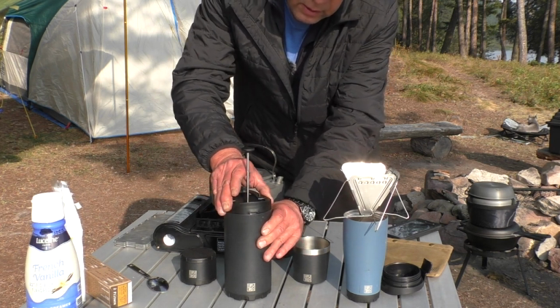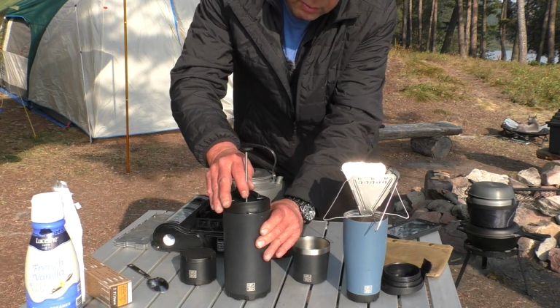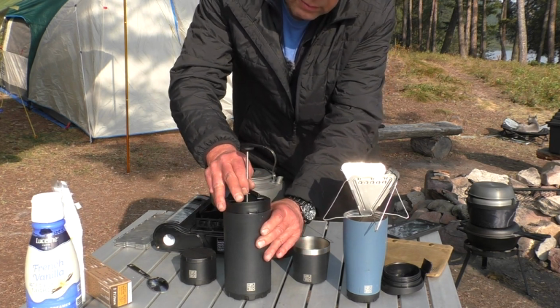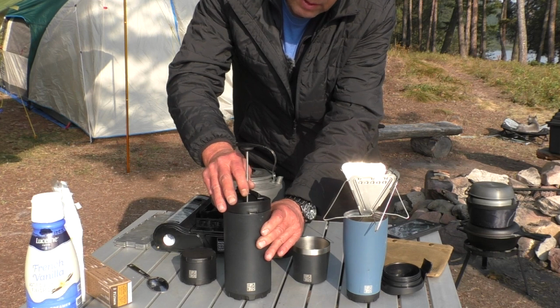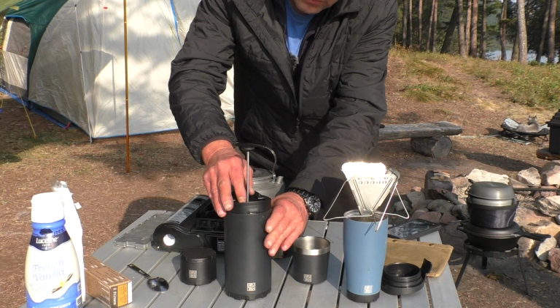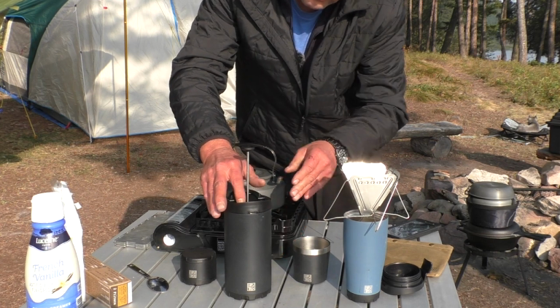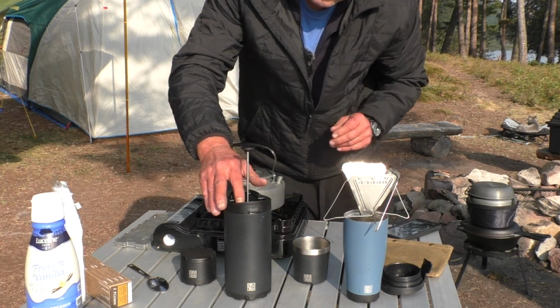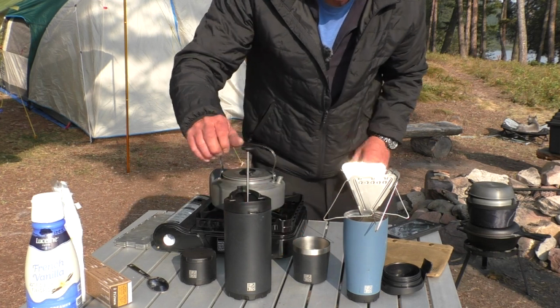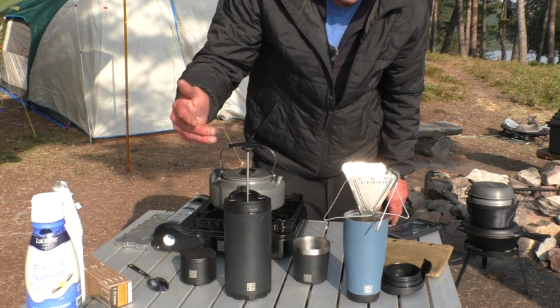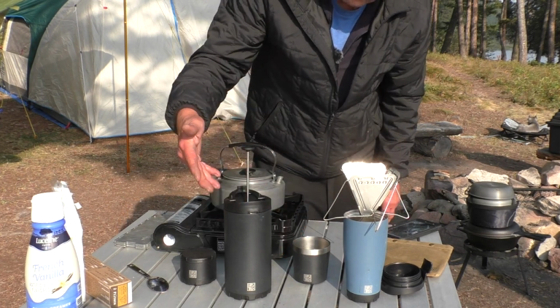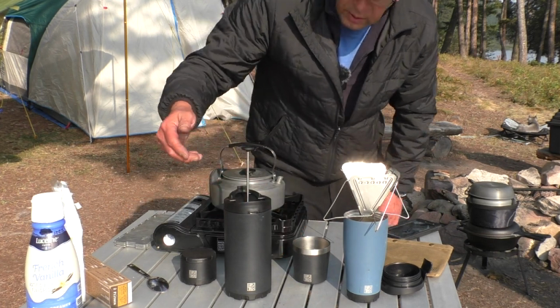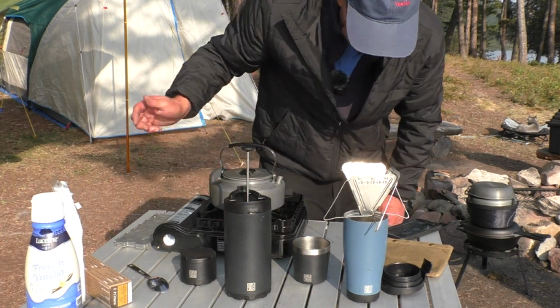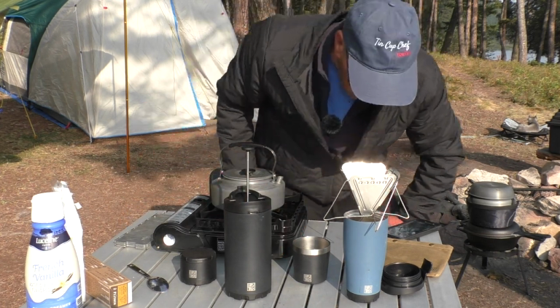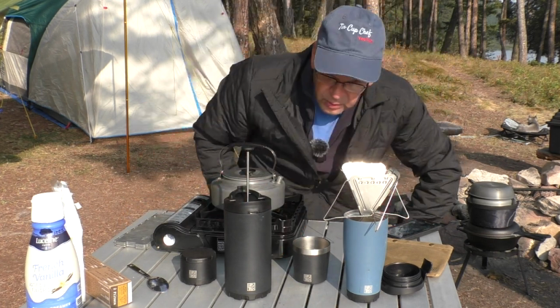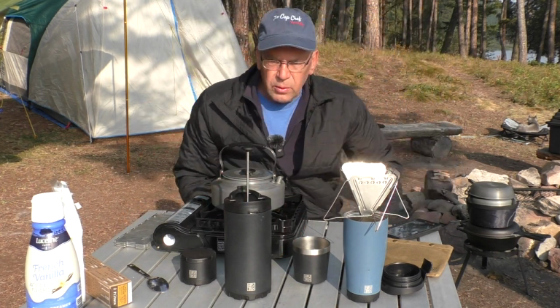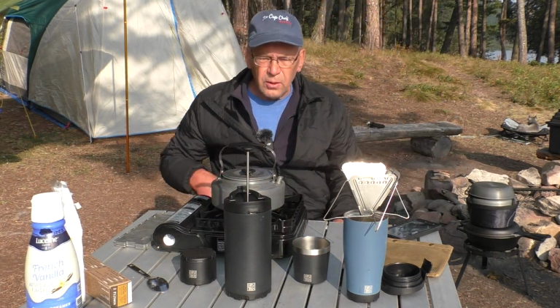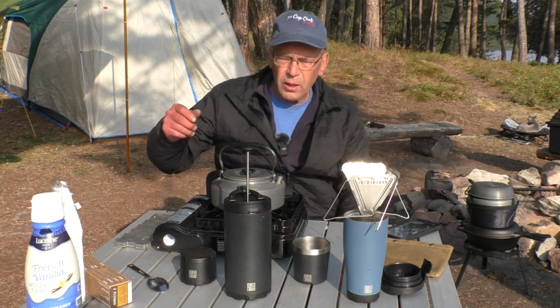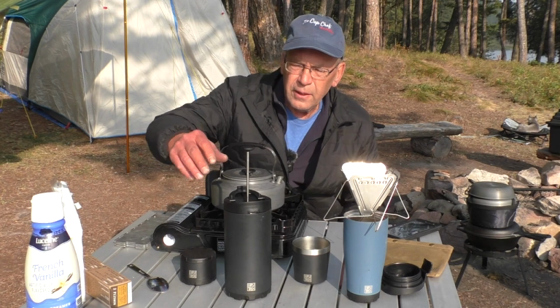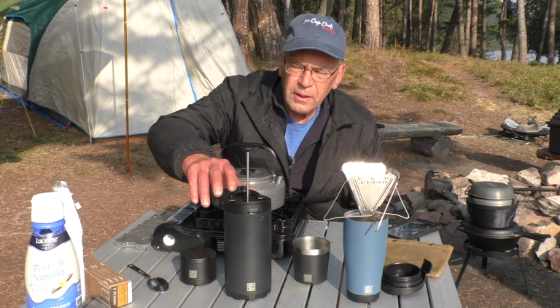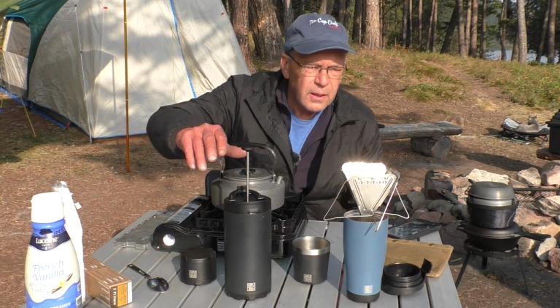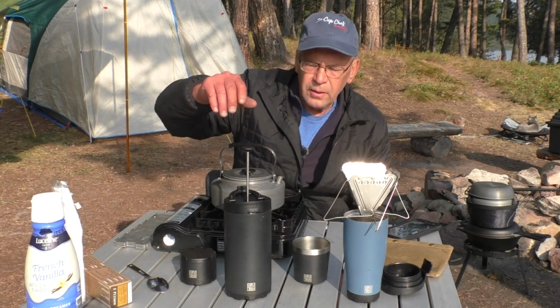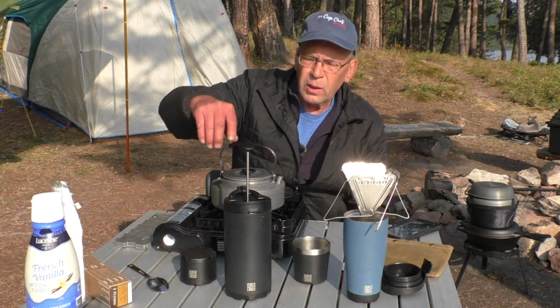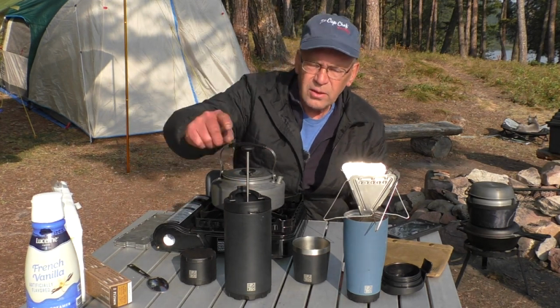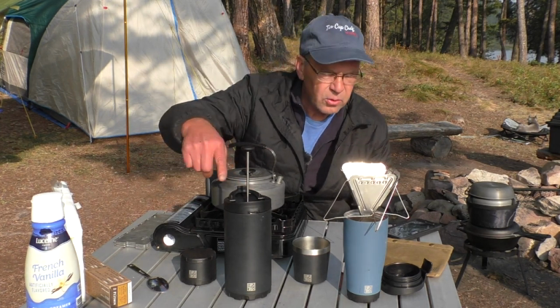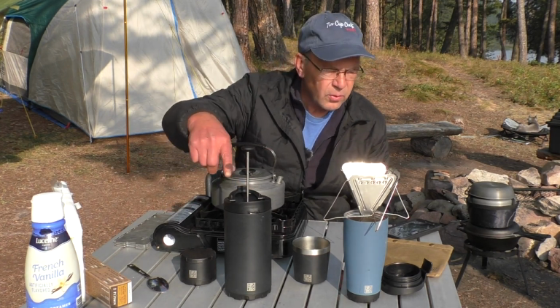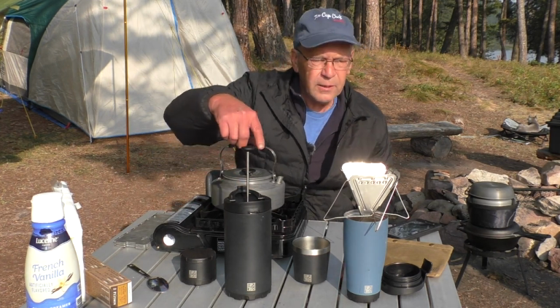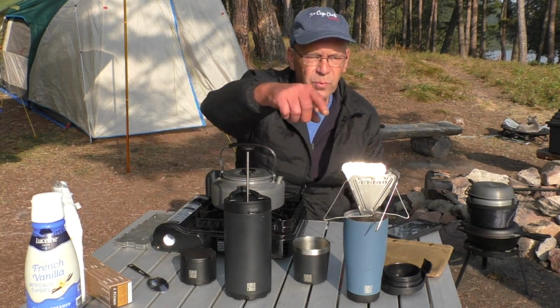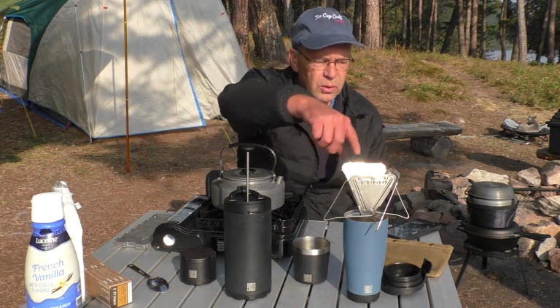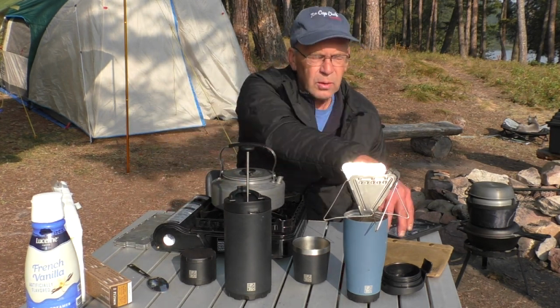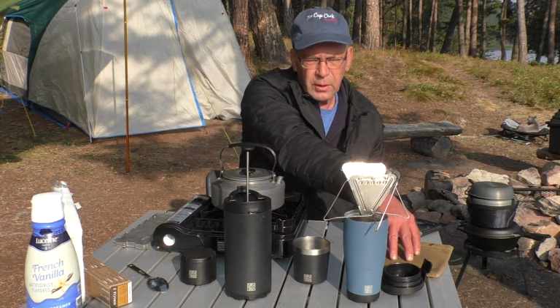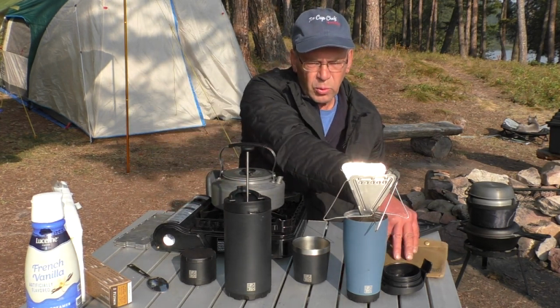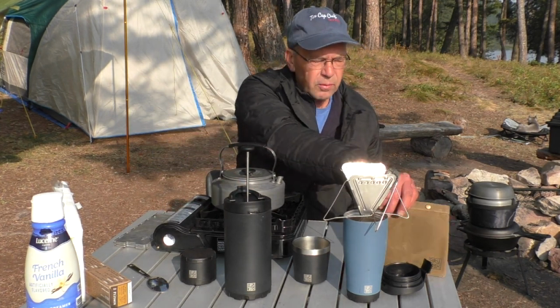Now we're going to leave this for three to five minutes, let the coffee soak into the water there, and then while that's doing that, we'll do some in the pour-over.